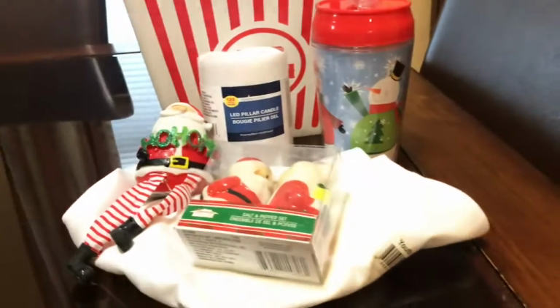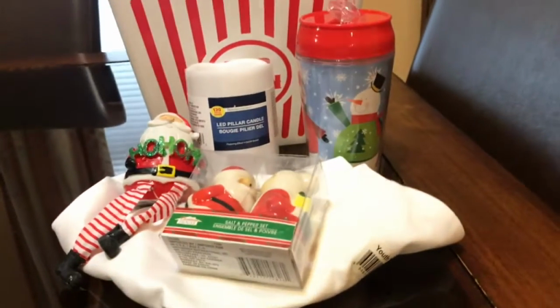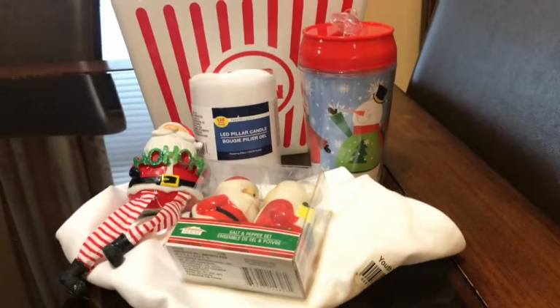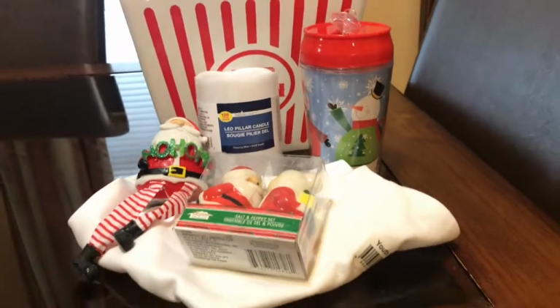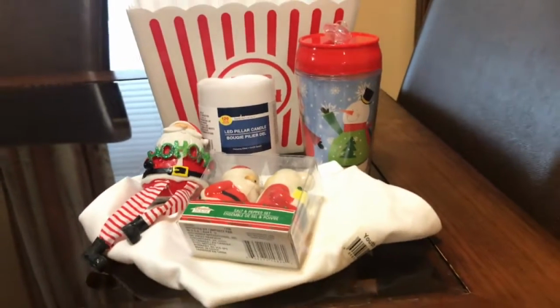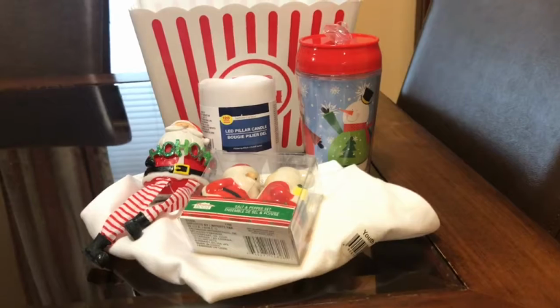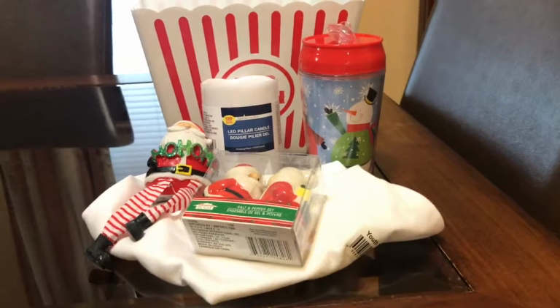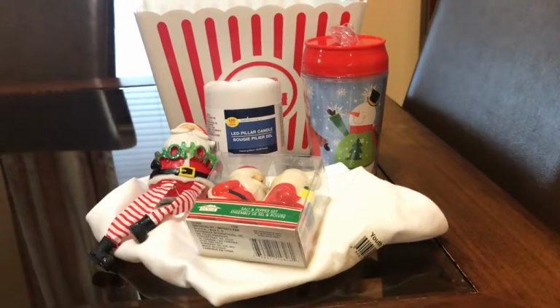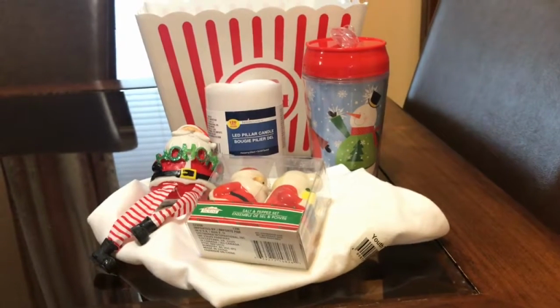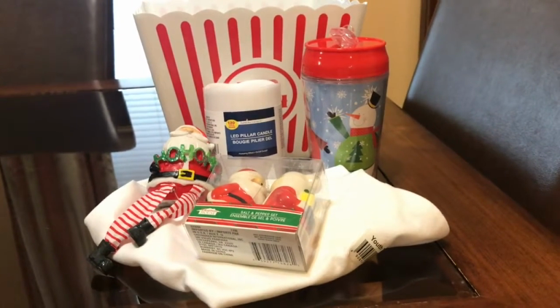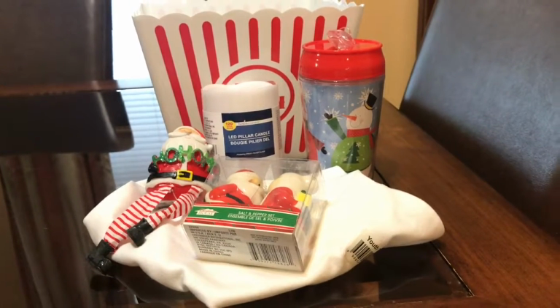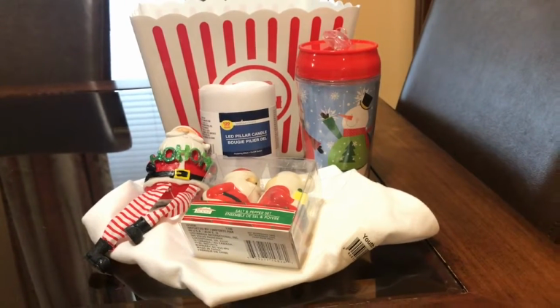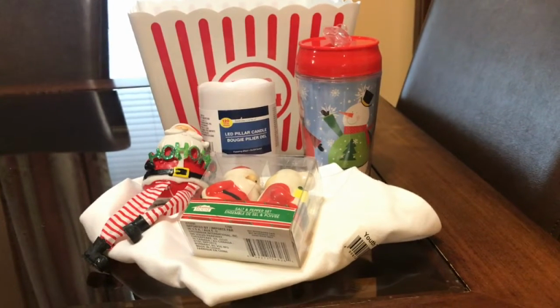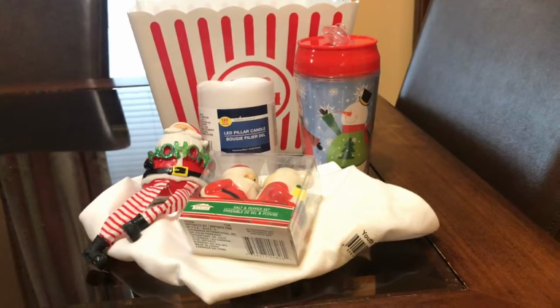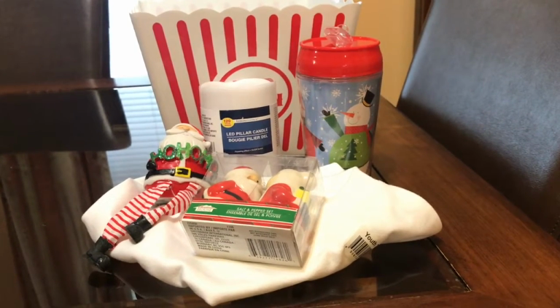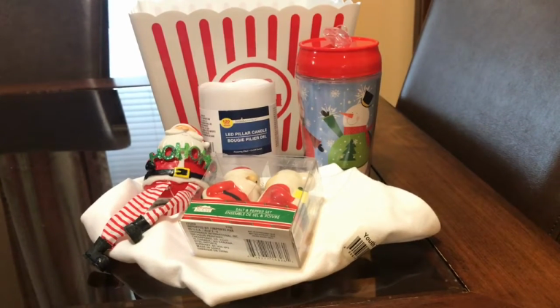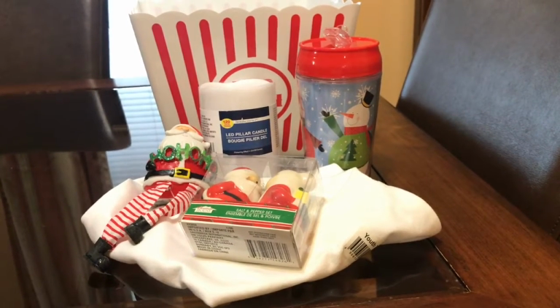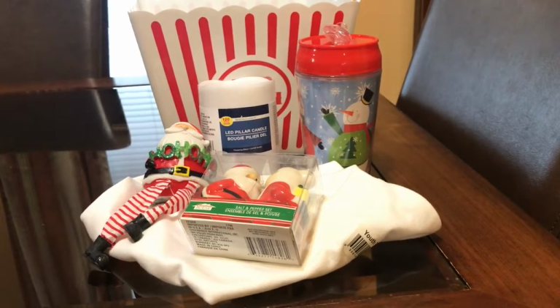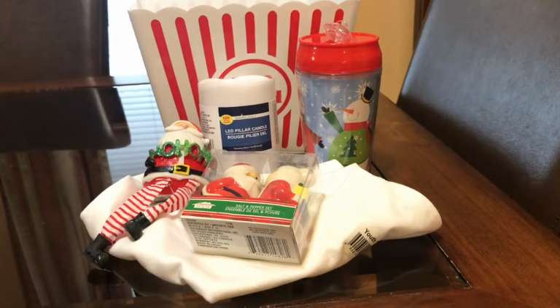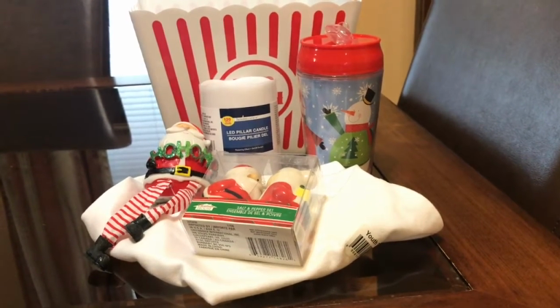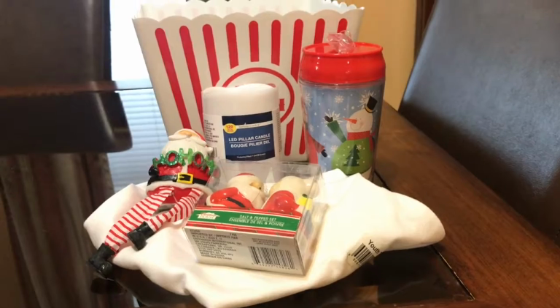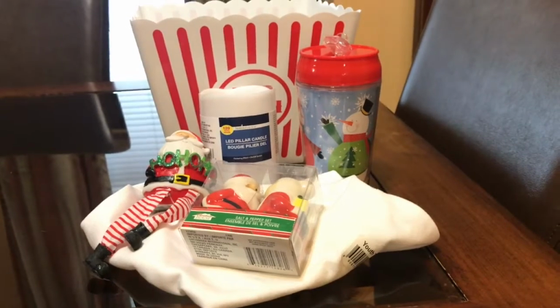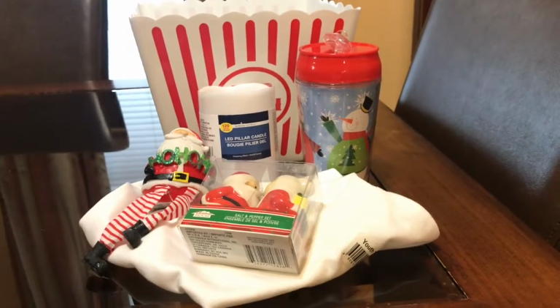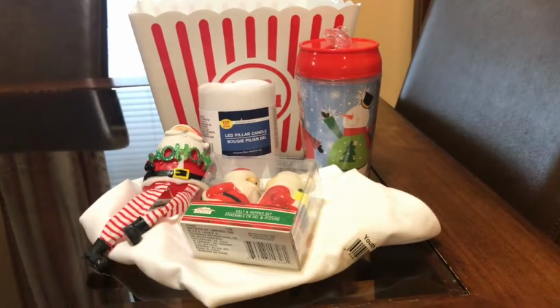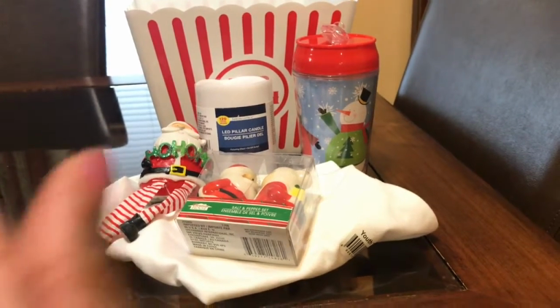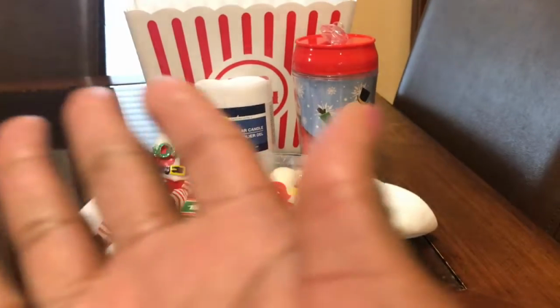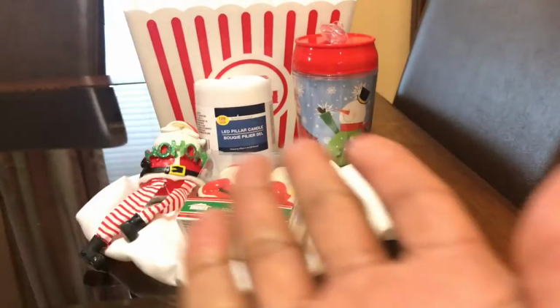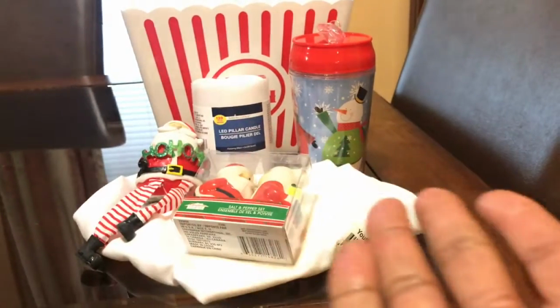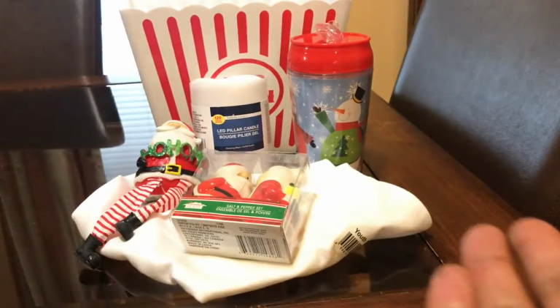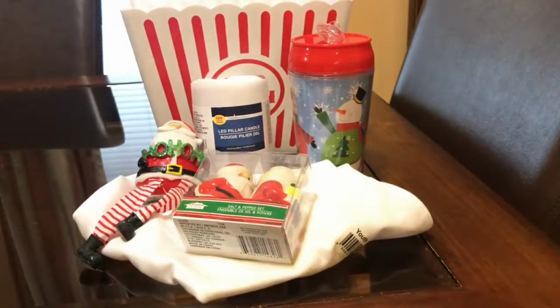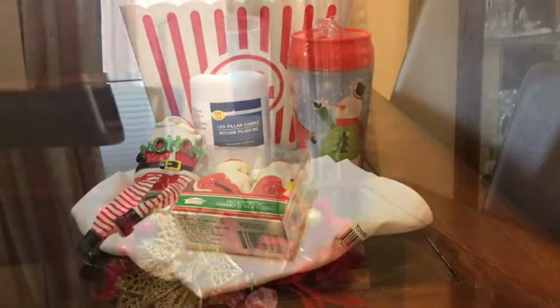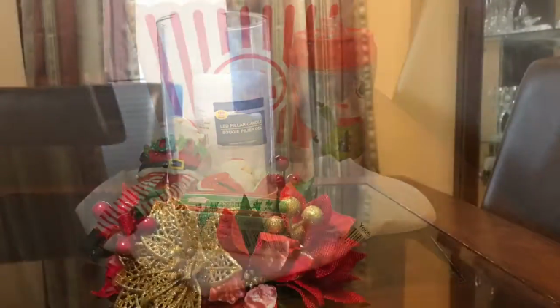That's my Dollar Tree haul! If you would just like and subscribe to my channel, I appreciate it. Thank you for coming back to Miss Nanda's channel.